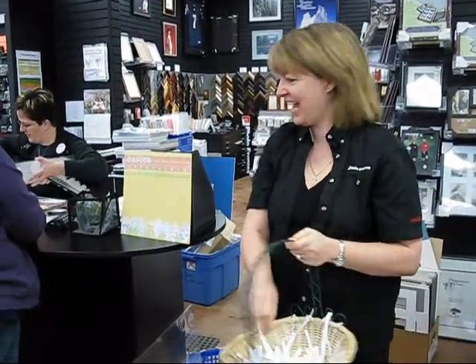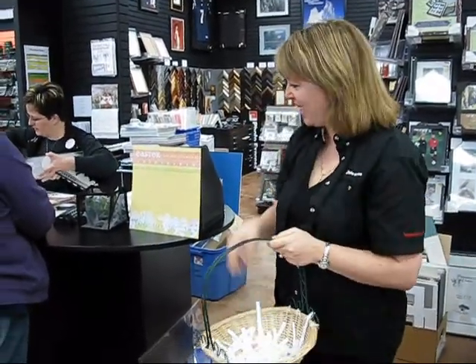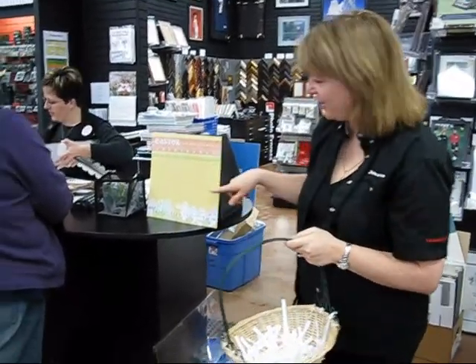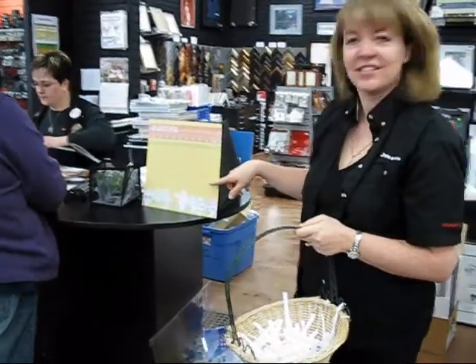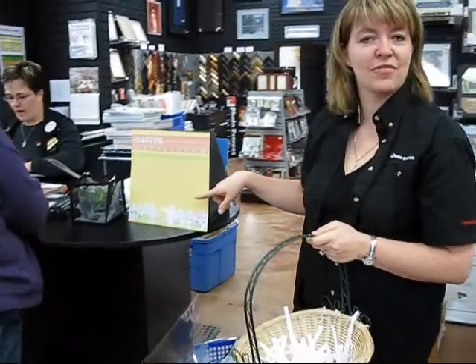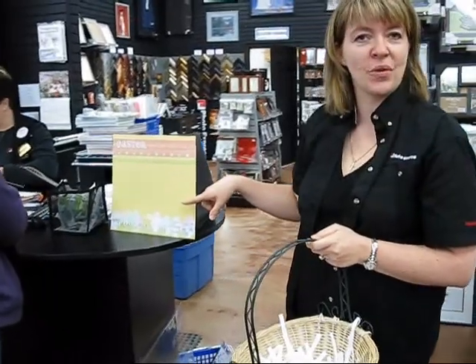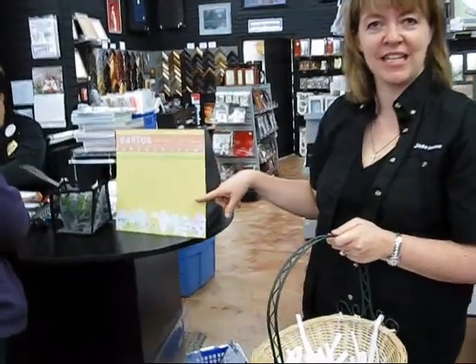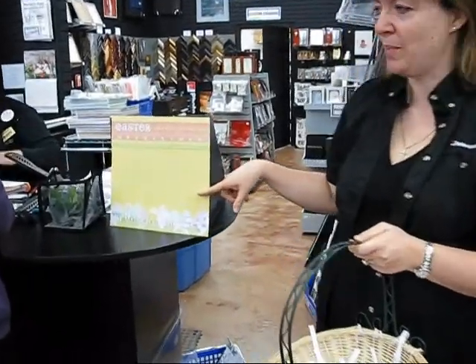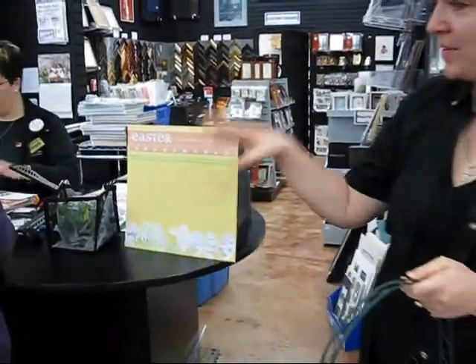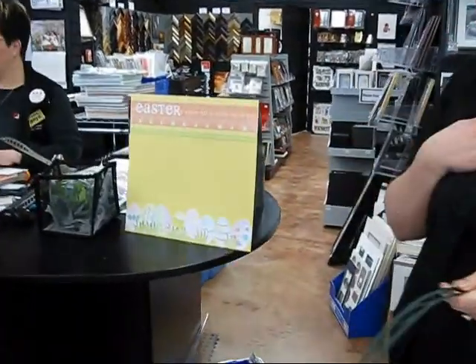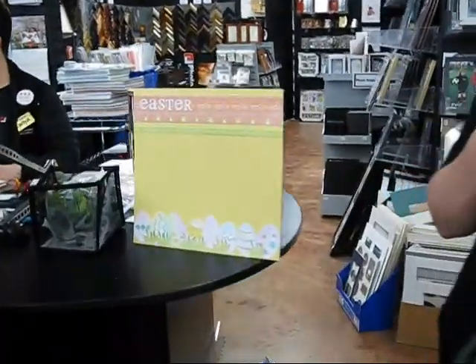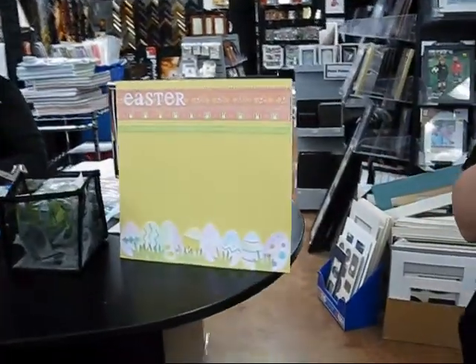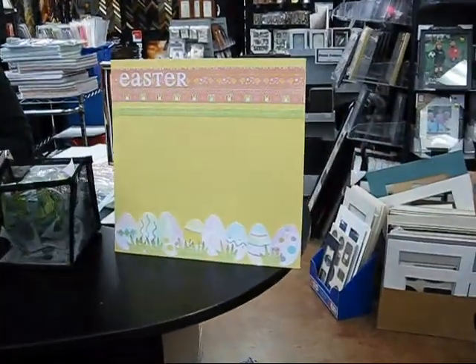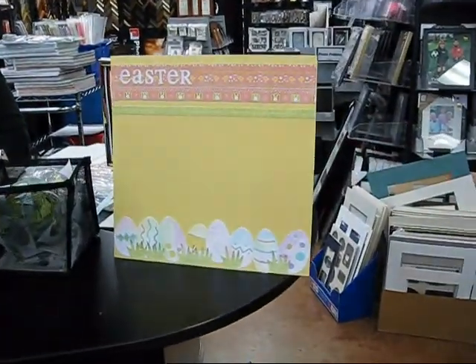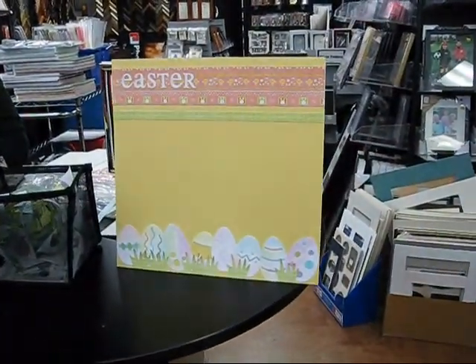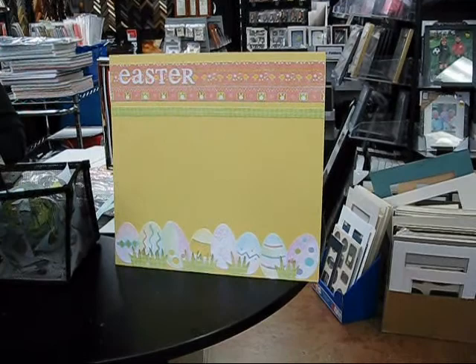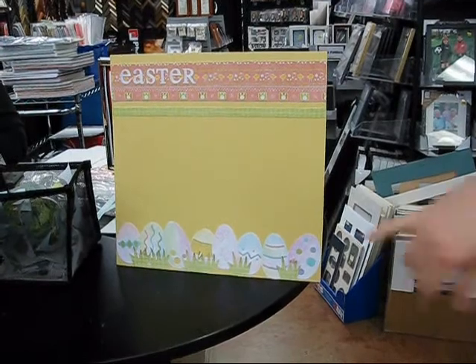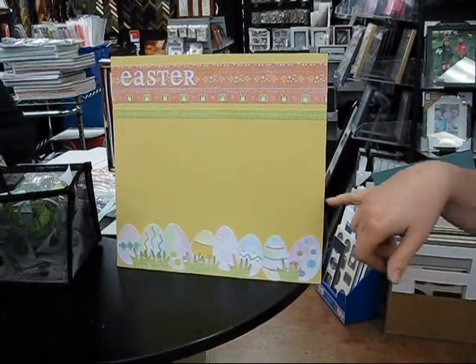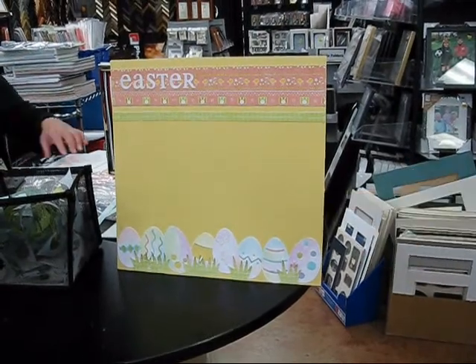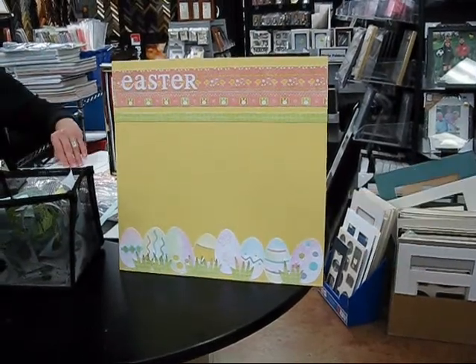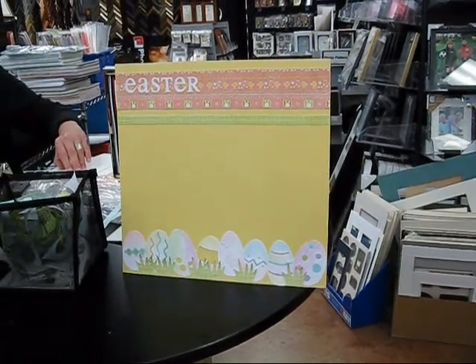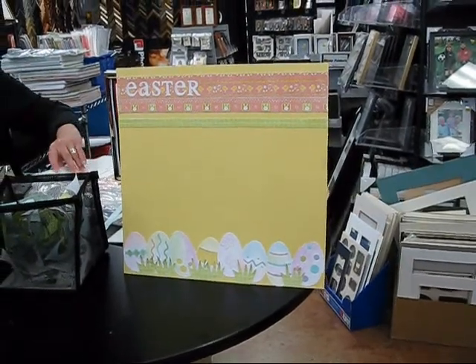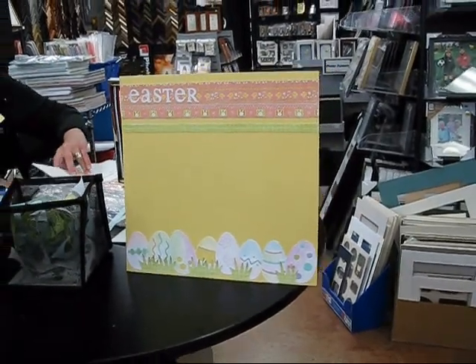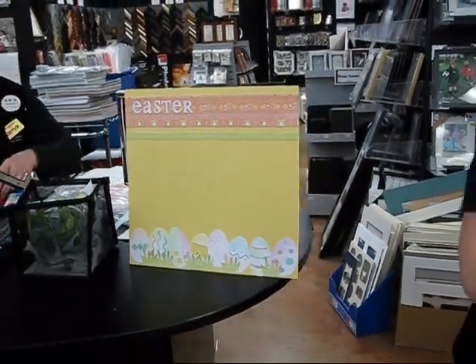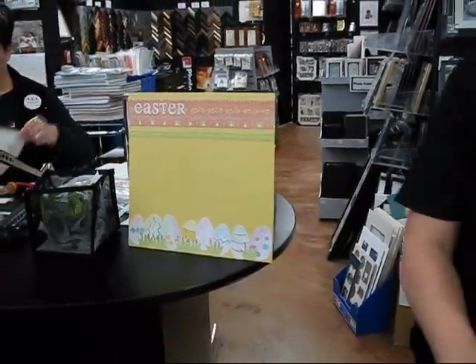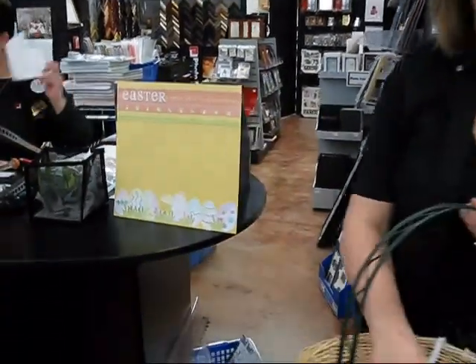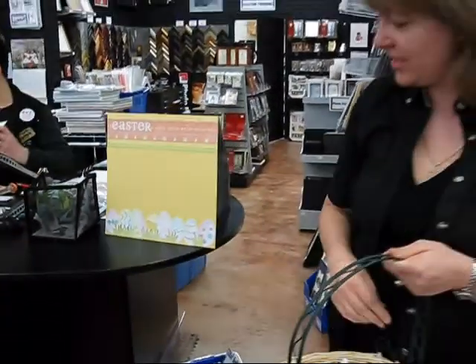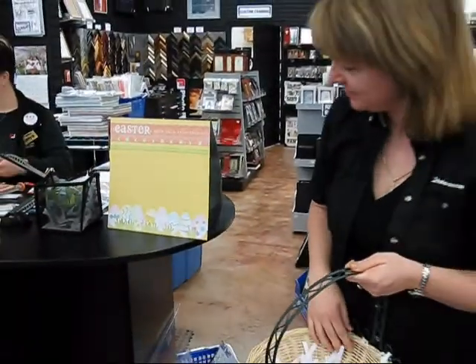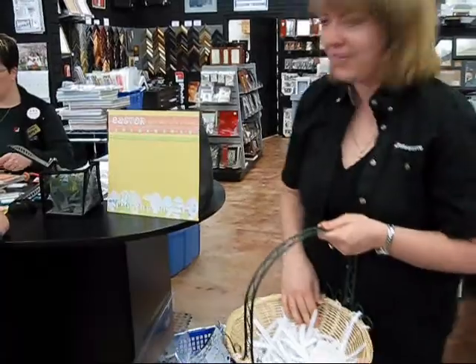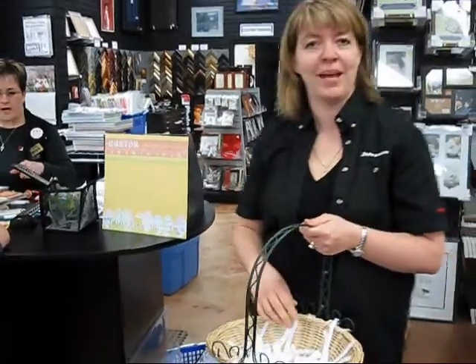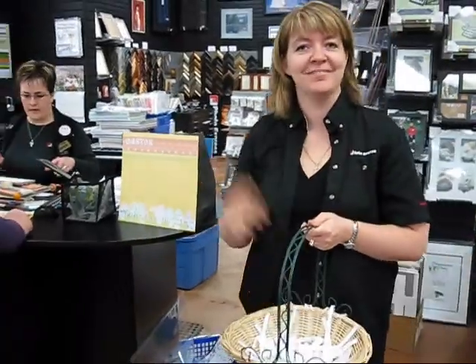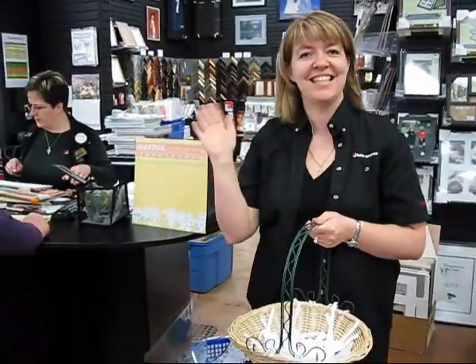And here we have, for those of you who haven't seen it, our Chuni project. We have some people making the Chuni project this morning. Come in this week and you can make this for Chuni, and then you get the Chuni applied to your scrapbooking purchase. Fun, fun page. See ya!